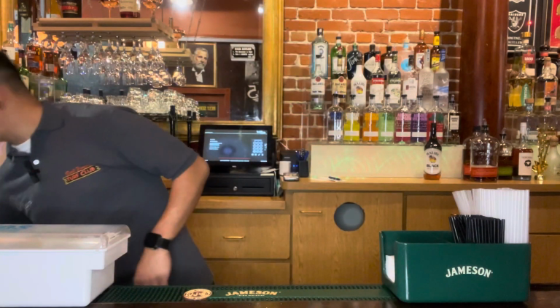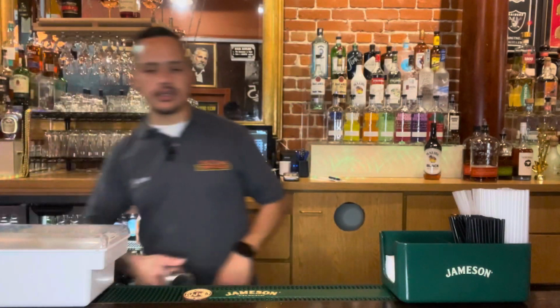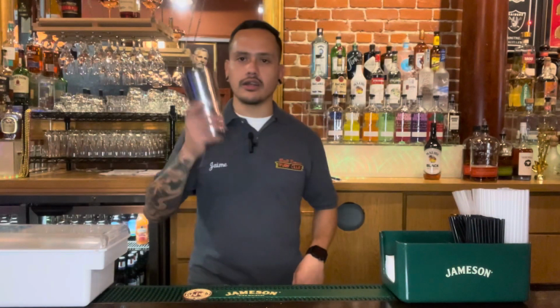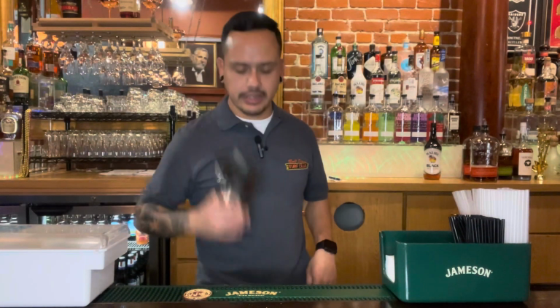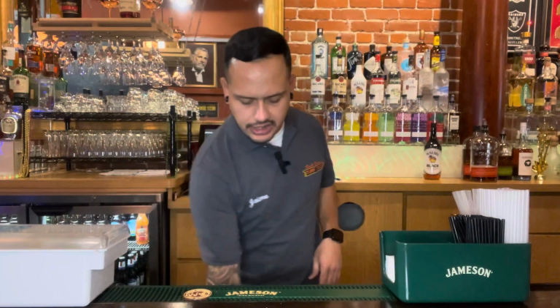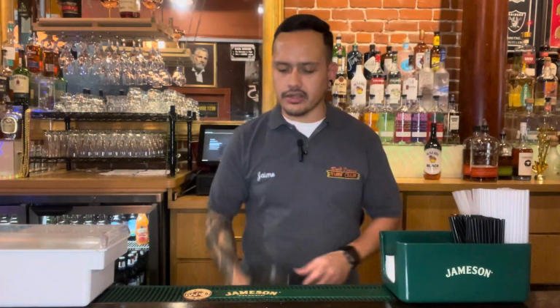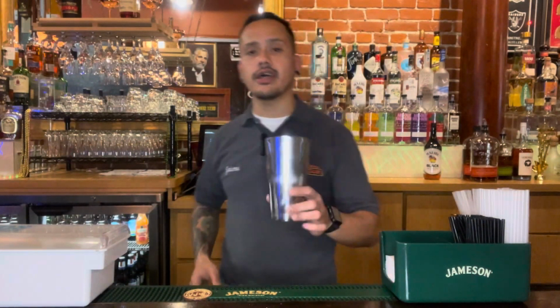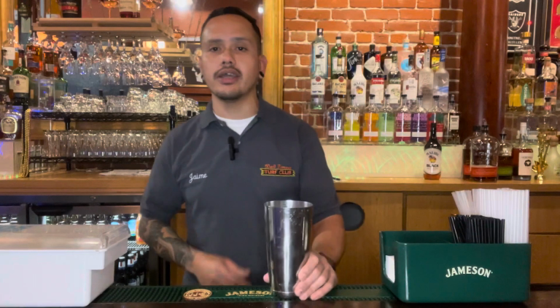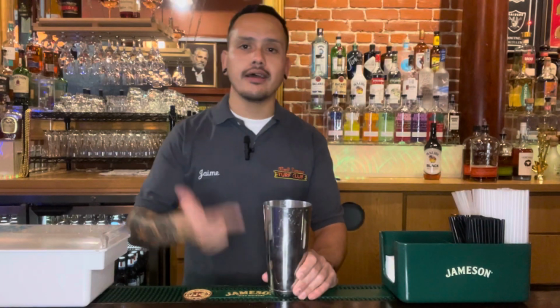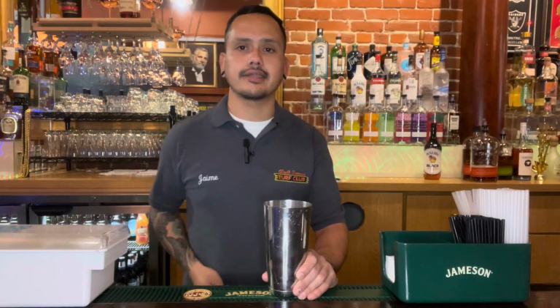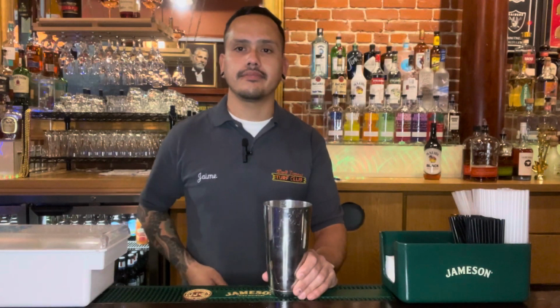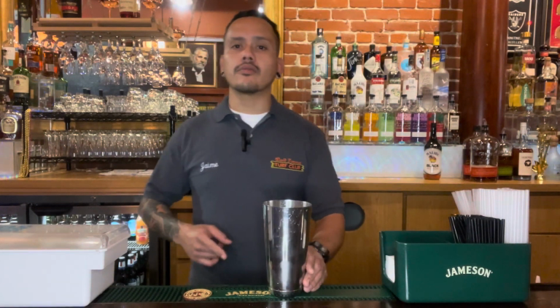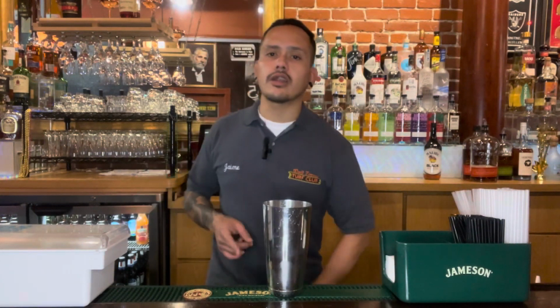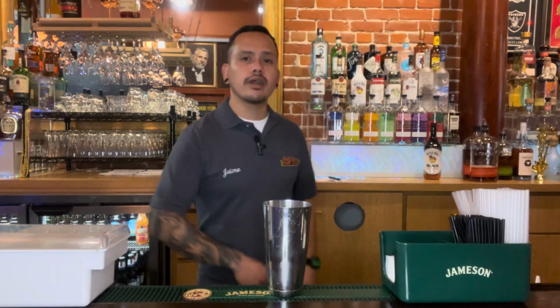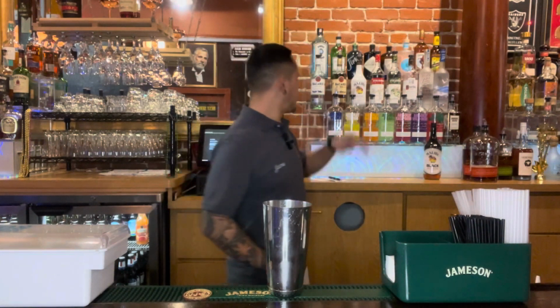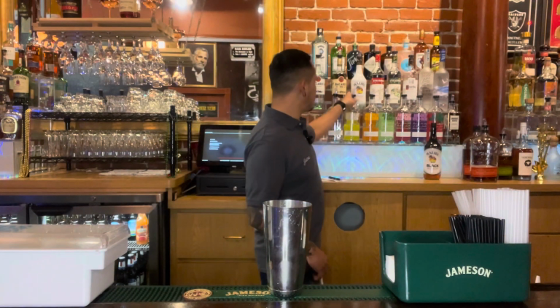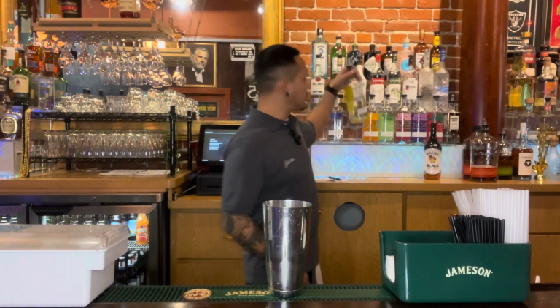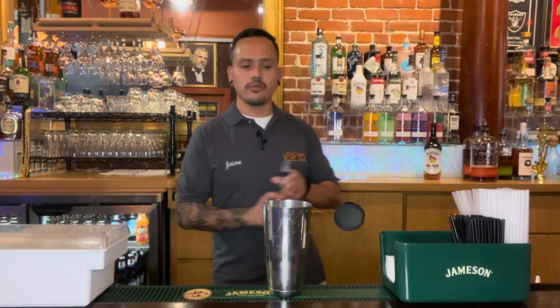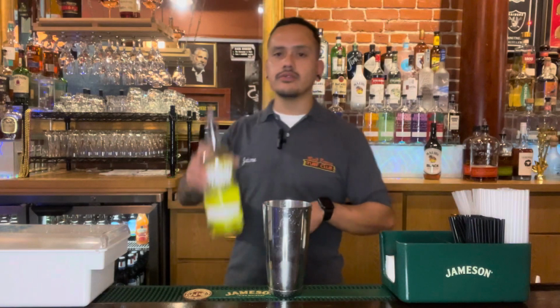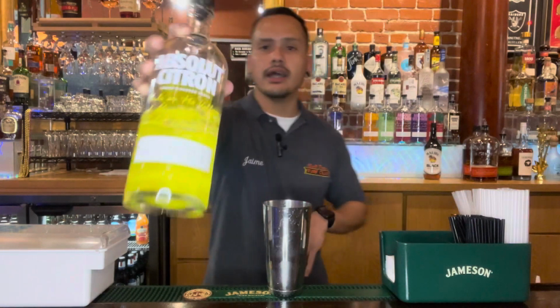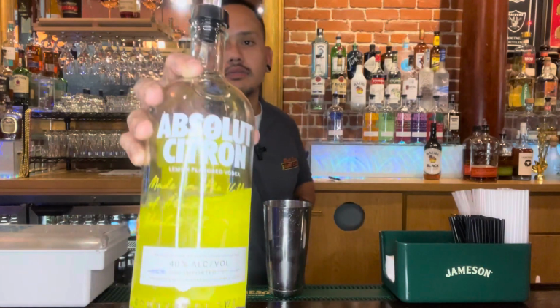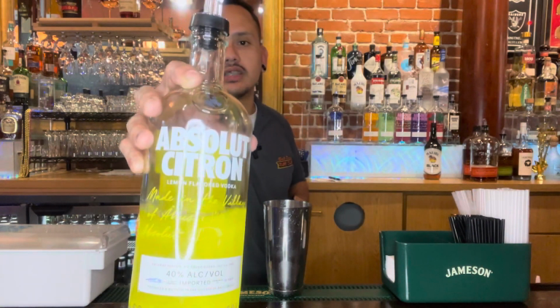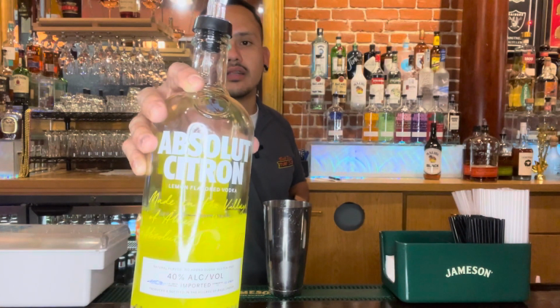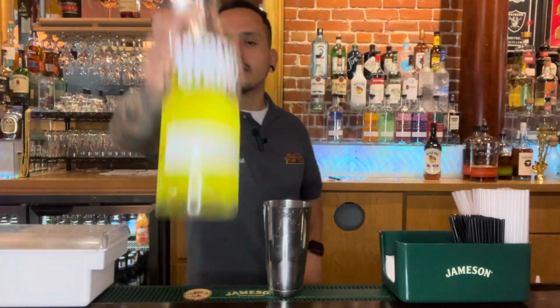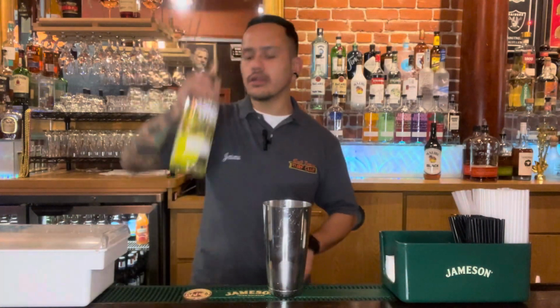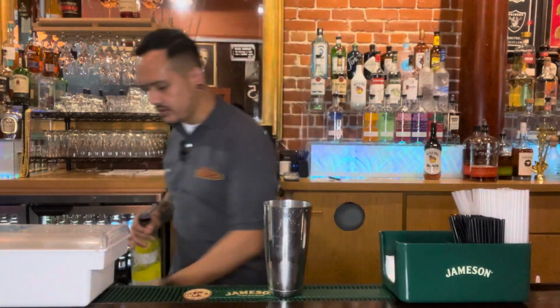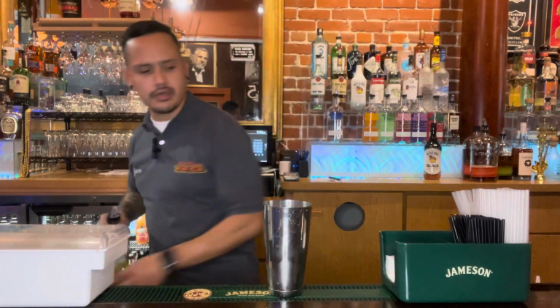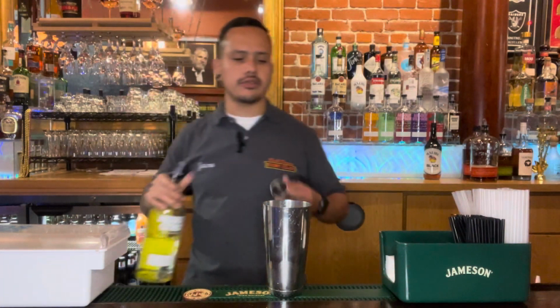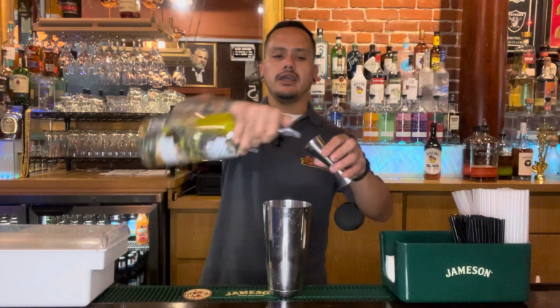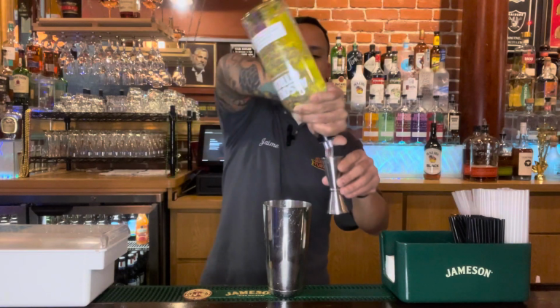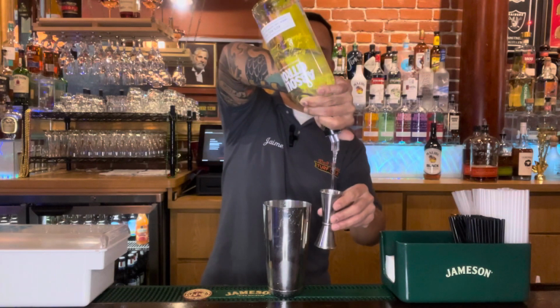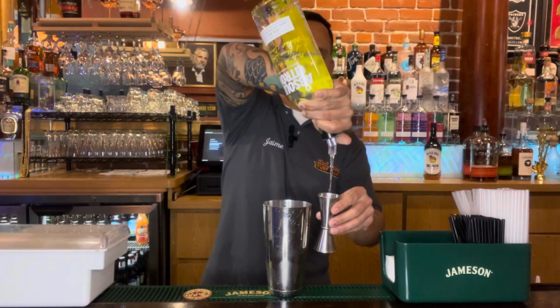We're going to take our trusty martini shaker and fill that up with ice. Then we're going to start off on the right foot with our citrus flavor, because we will be using Absolut Citron. Go ahead and do a full shot, about an ounce to an ounce and a half, right into your shaker.